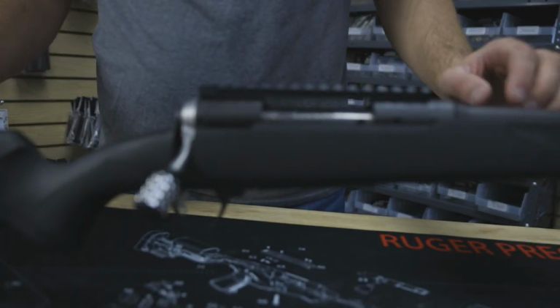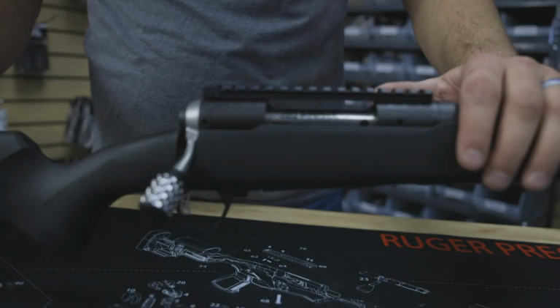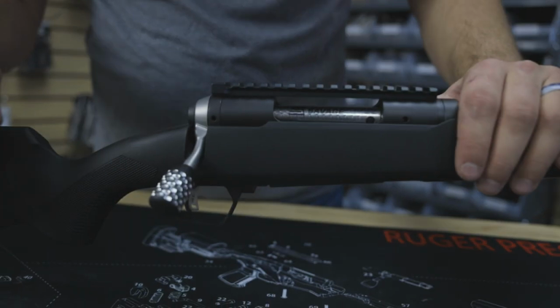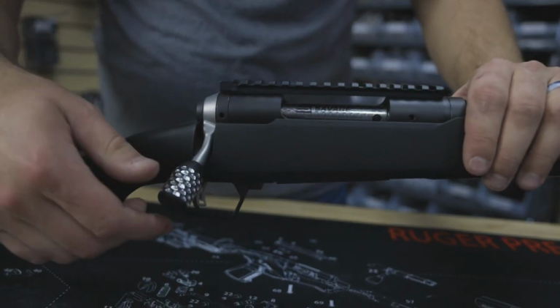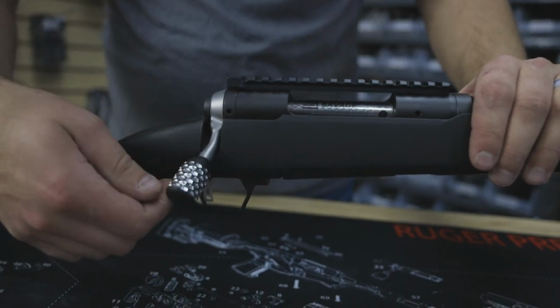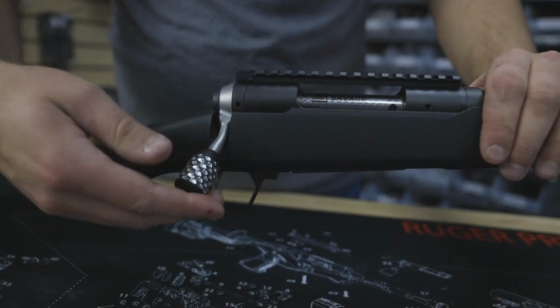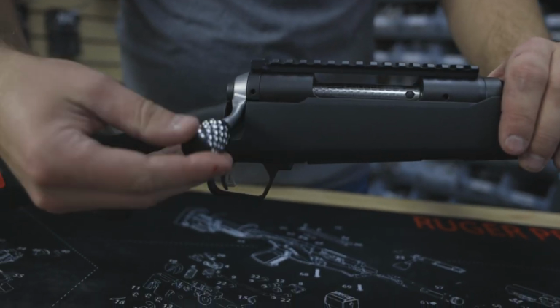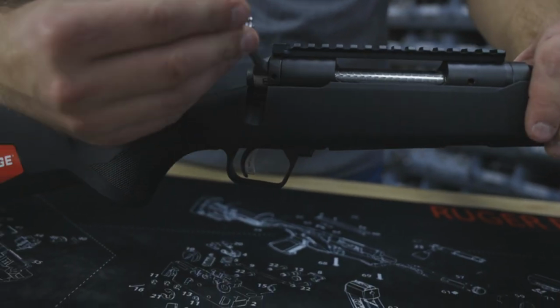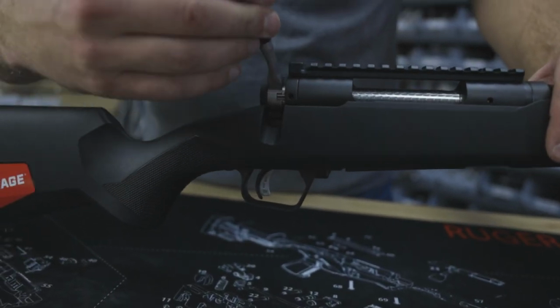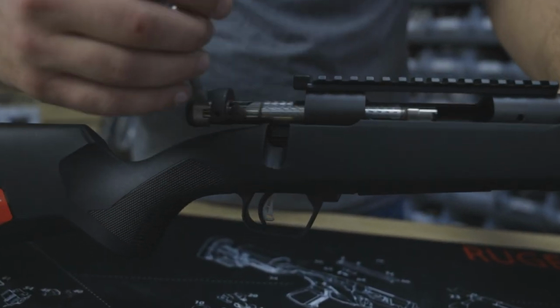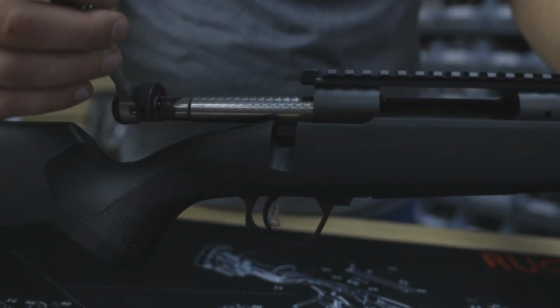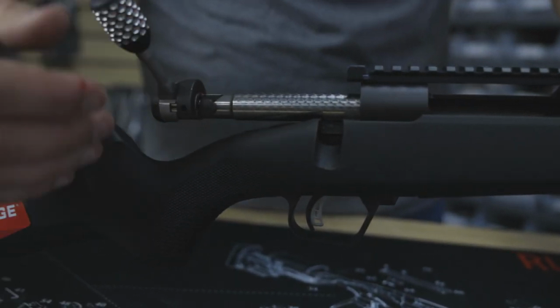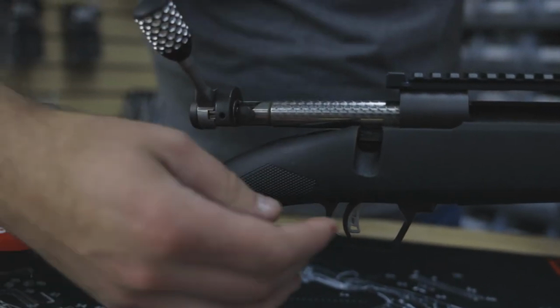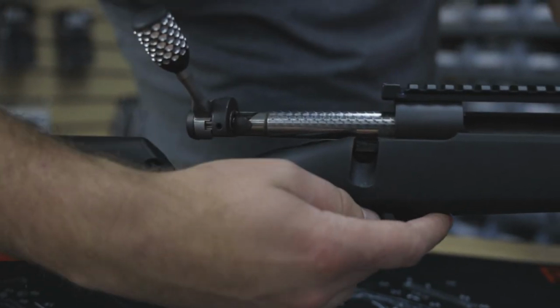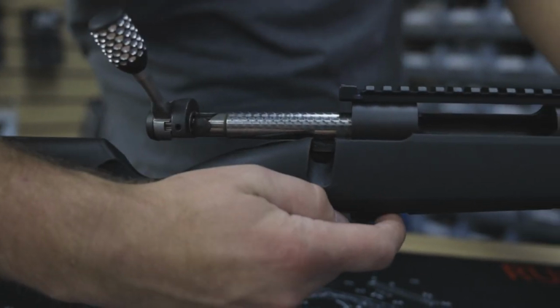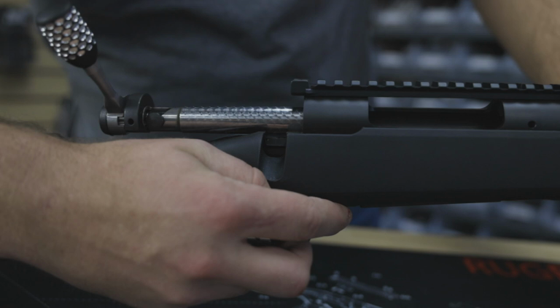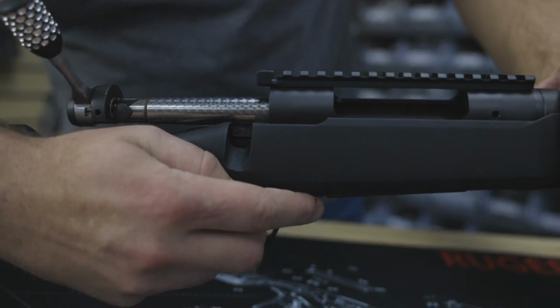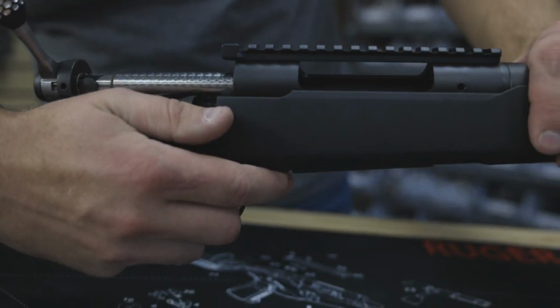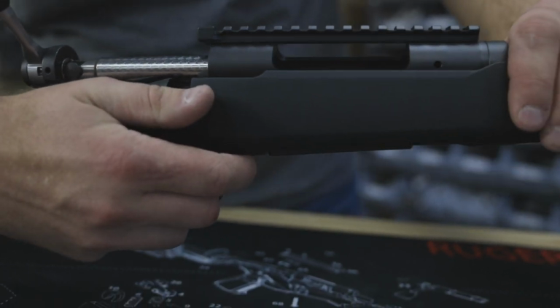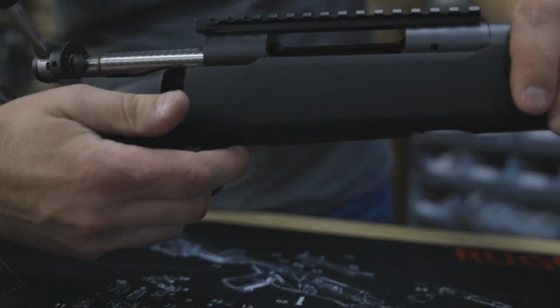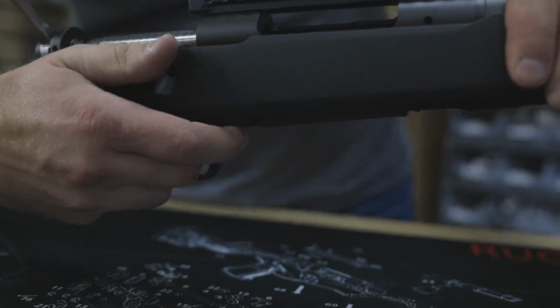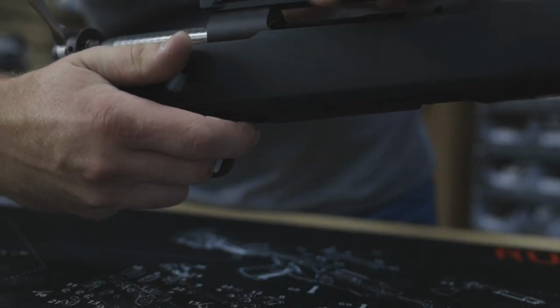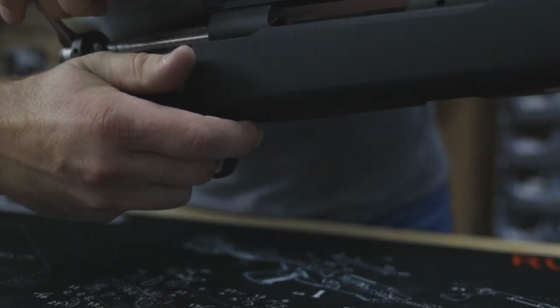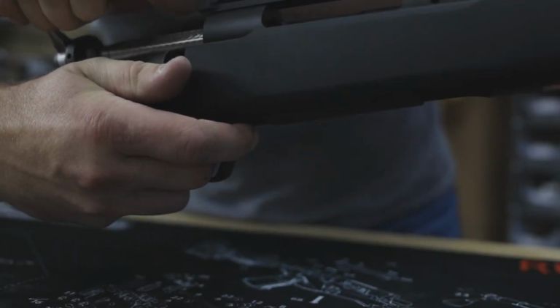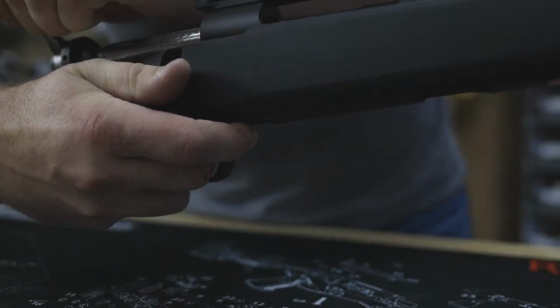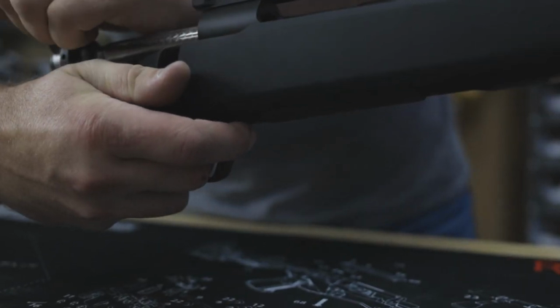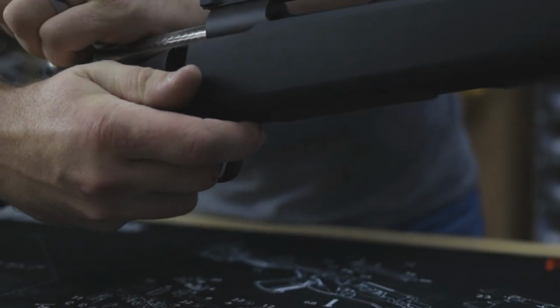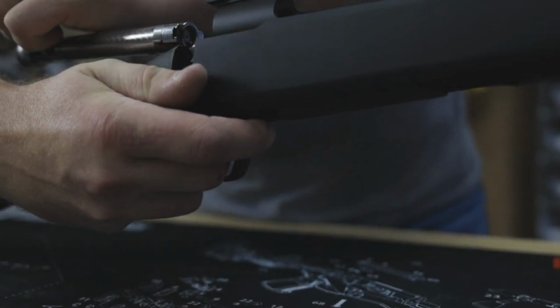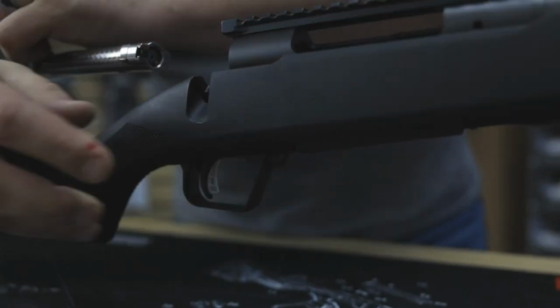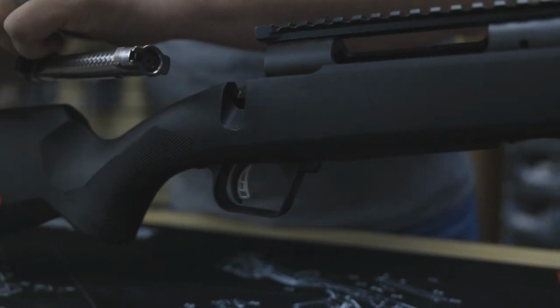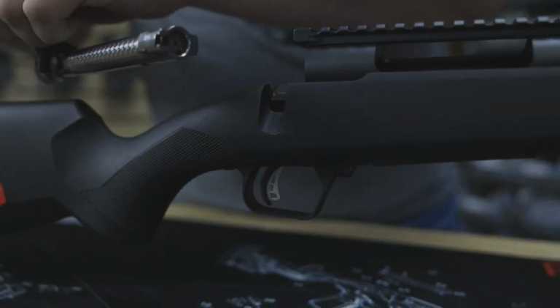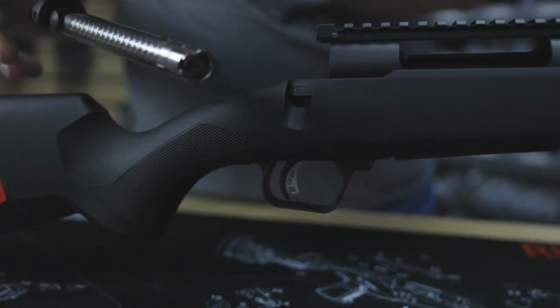Okay guys, the first step is taking the bolt out of the gun. To do that you pull the trigger and the little lever on front, and then the bolt will come out.